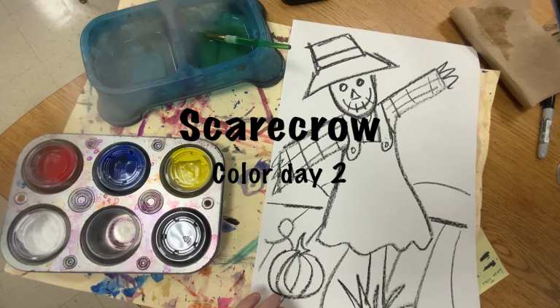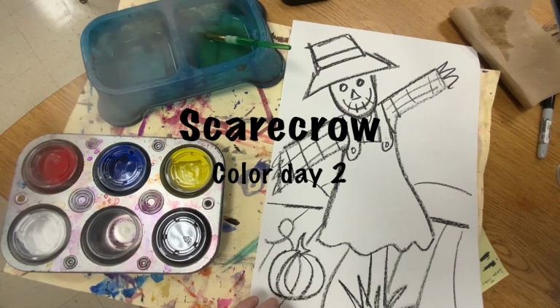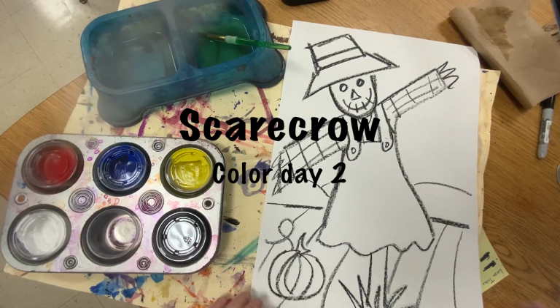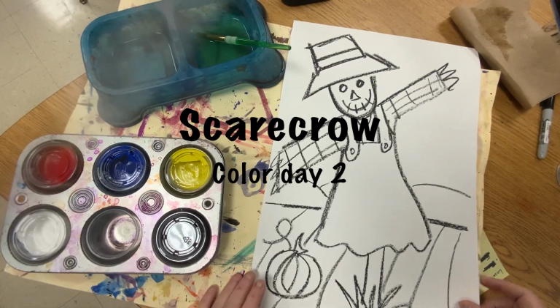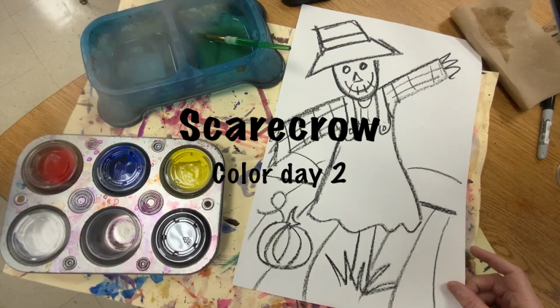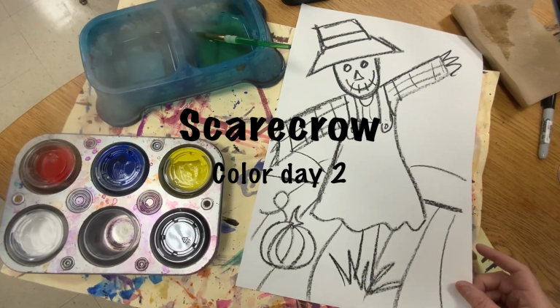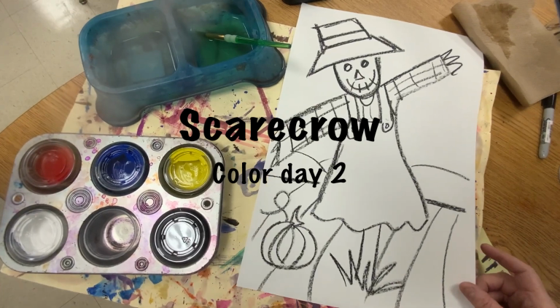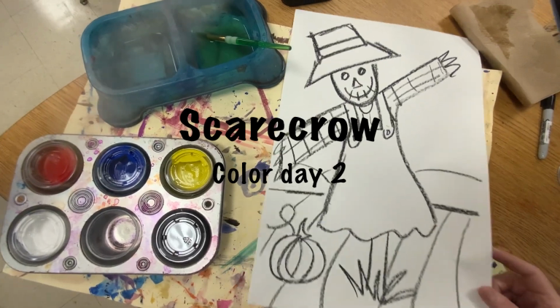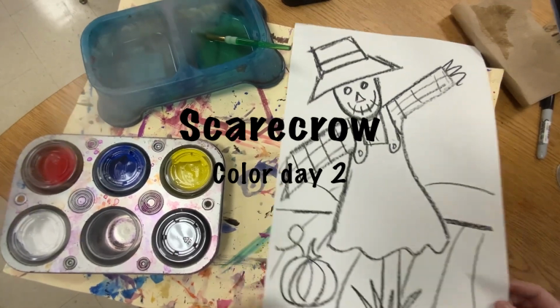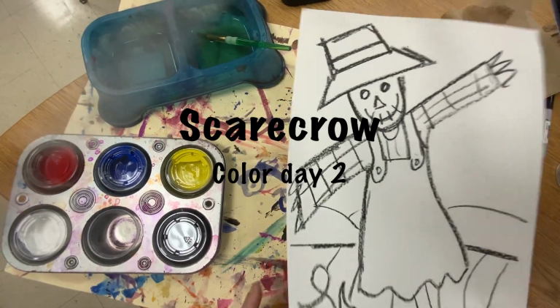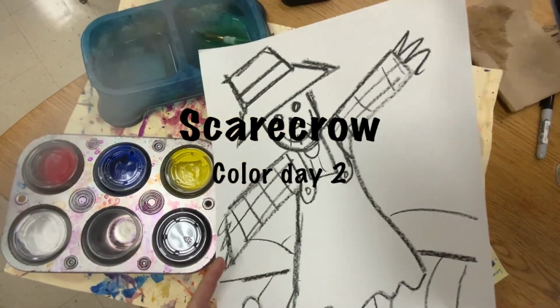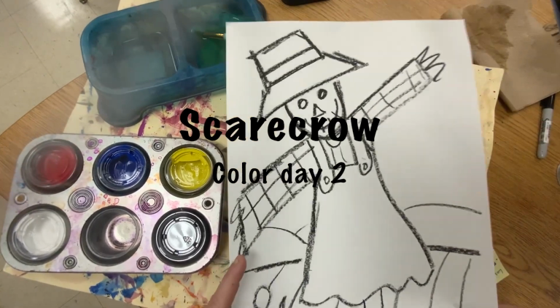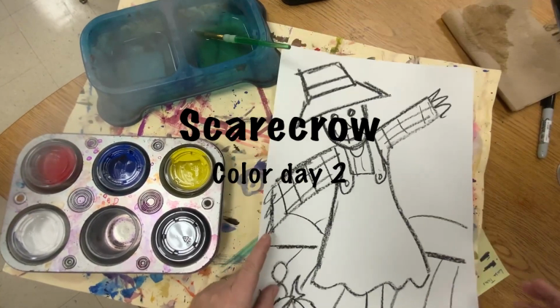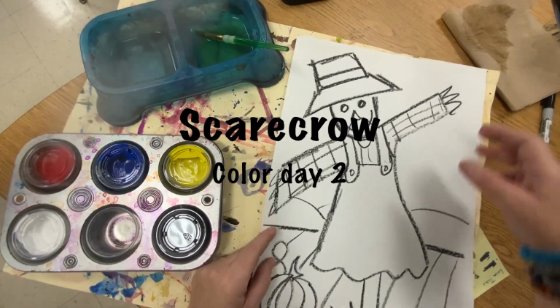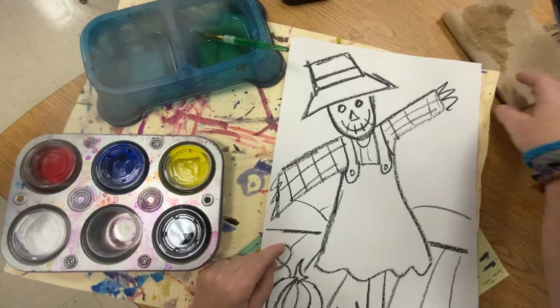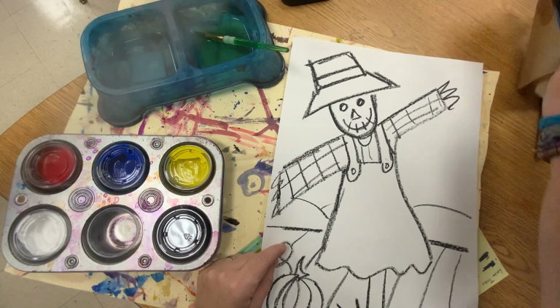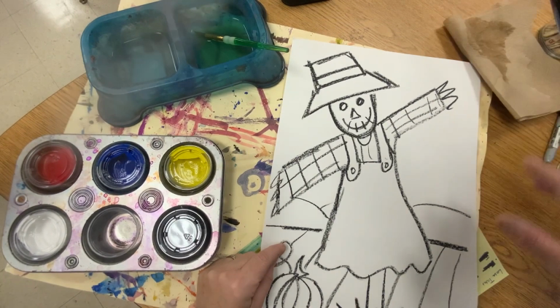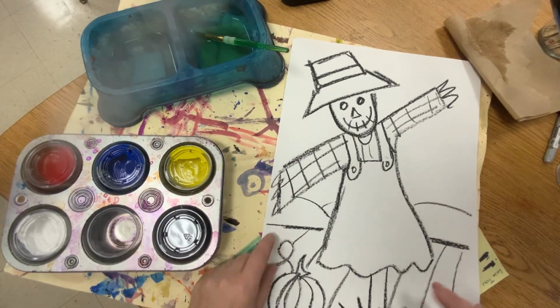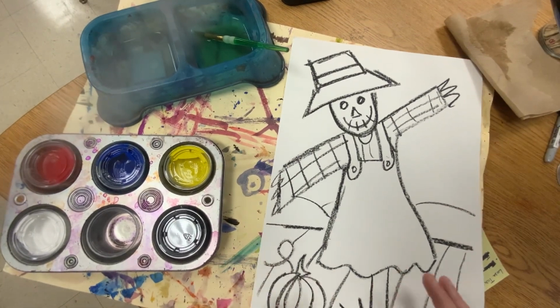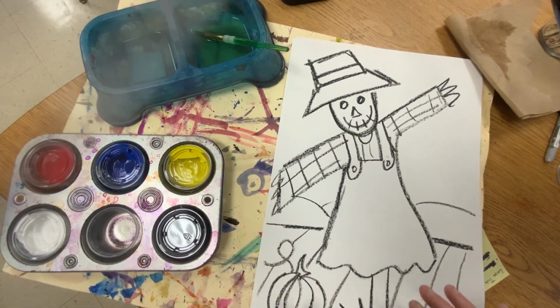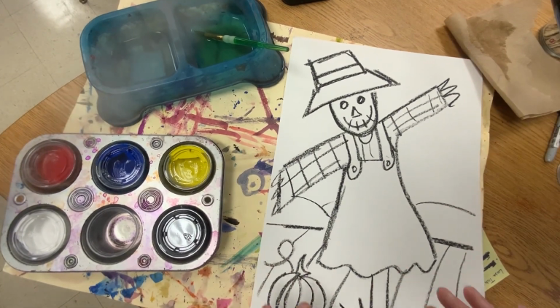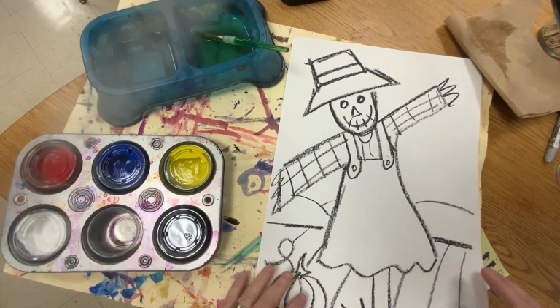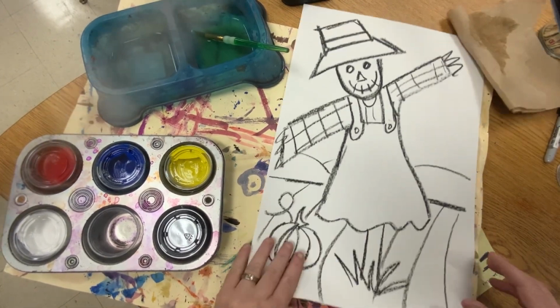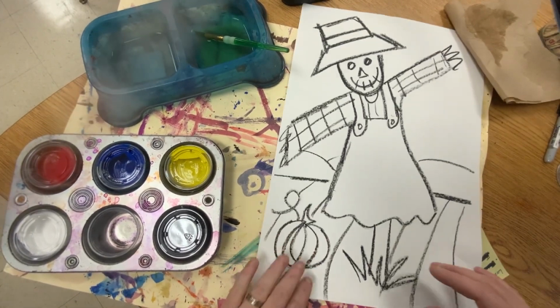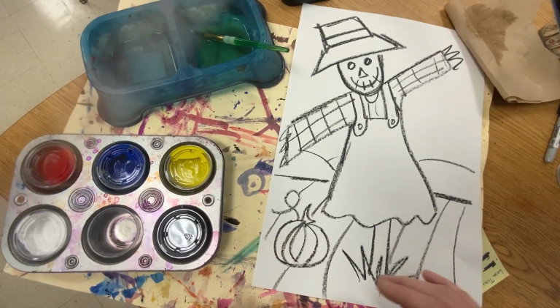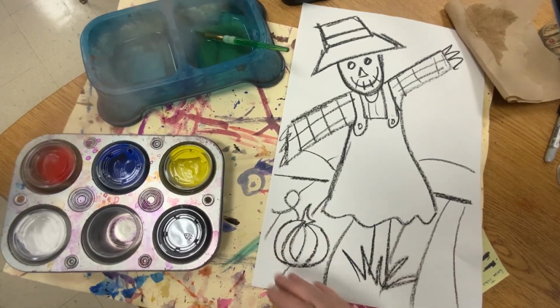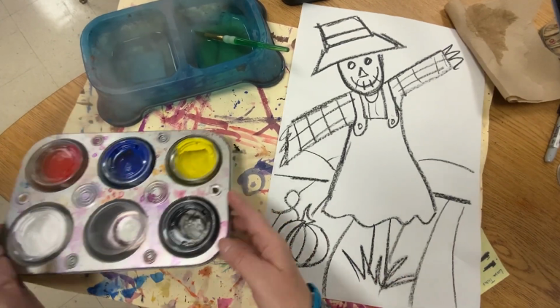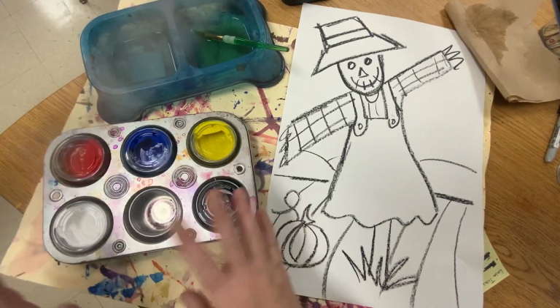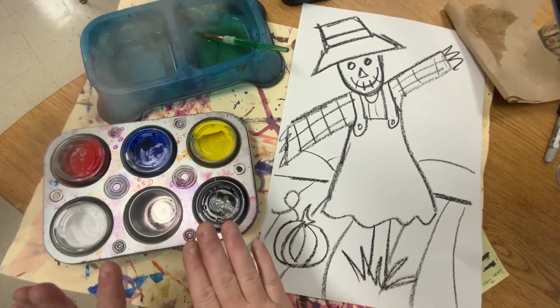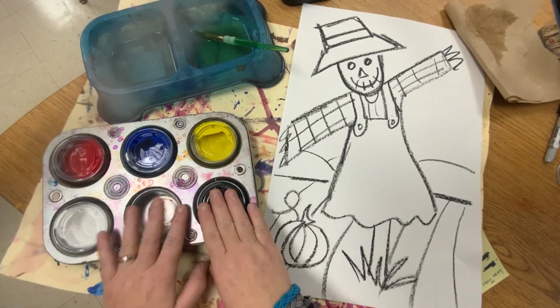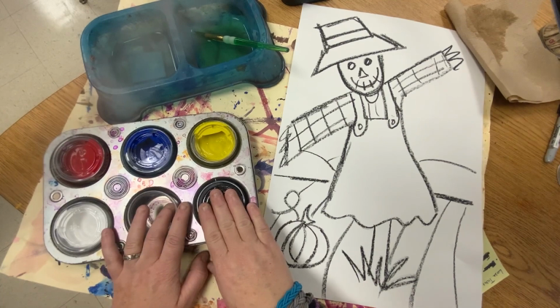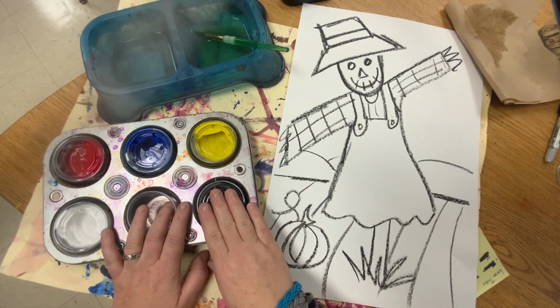Alright boys and girls, today we are going to be painting our secondary color scarecrows, and we're going to use a double loading method.